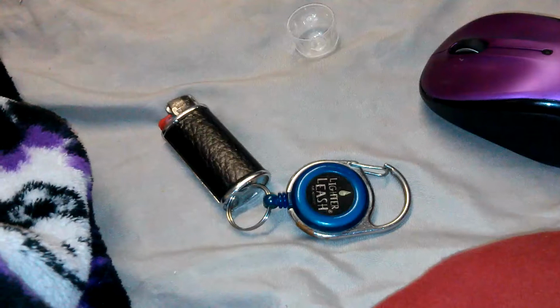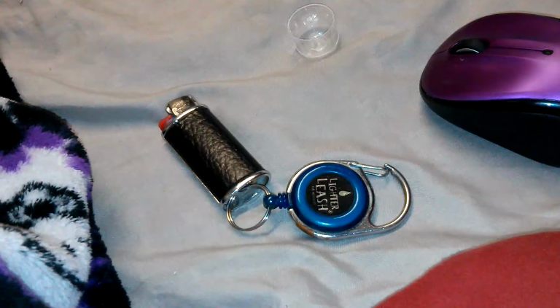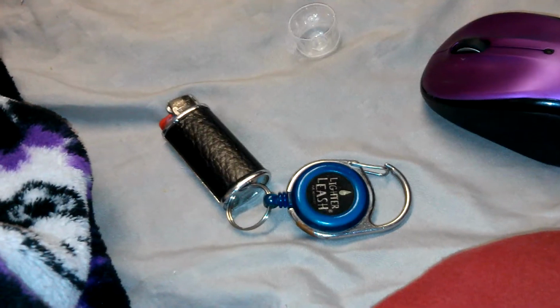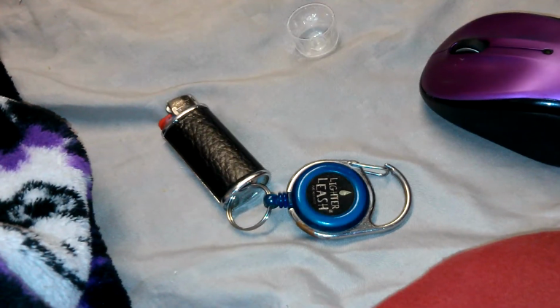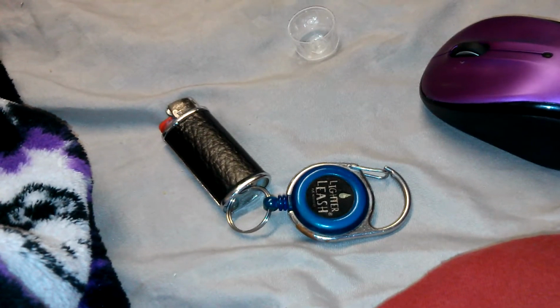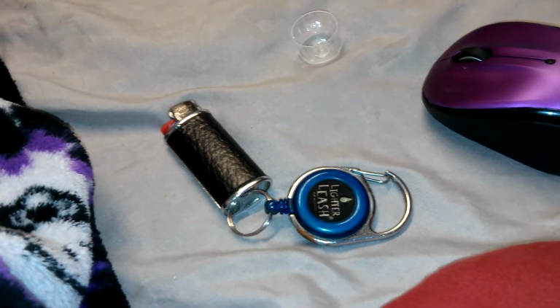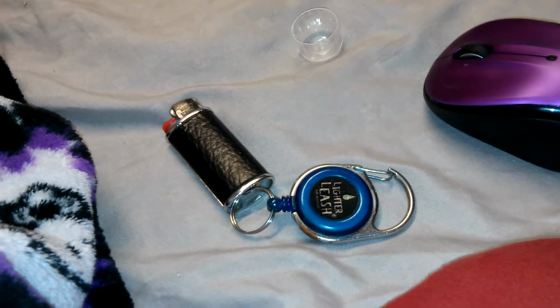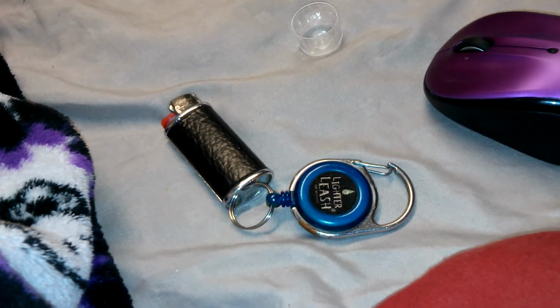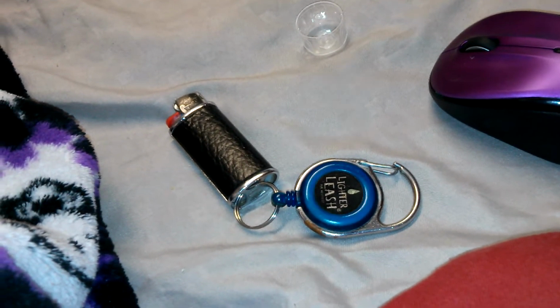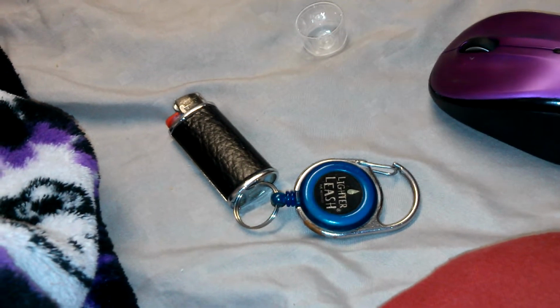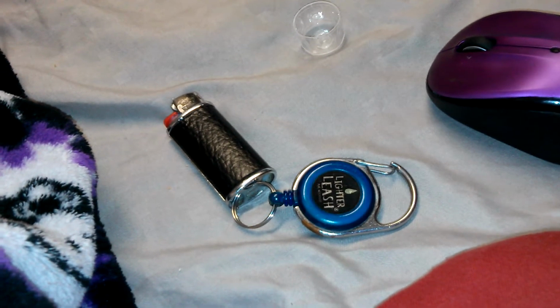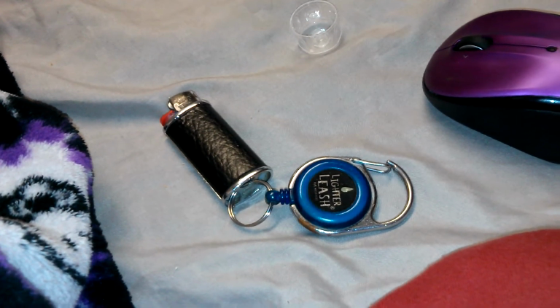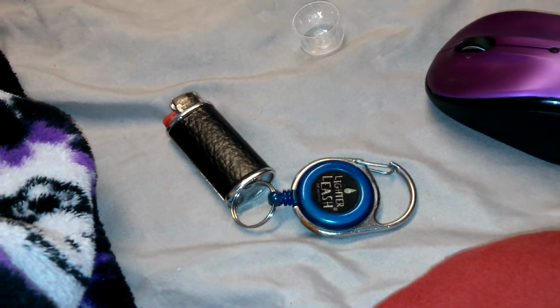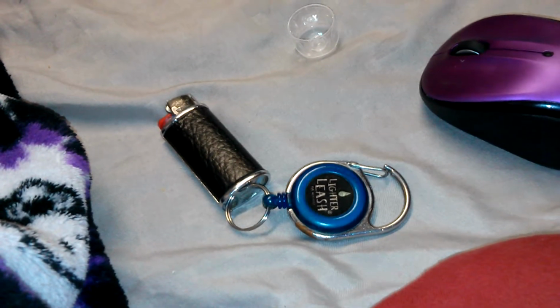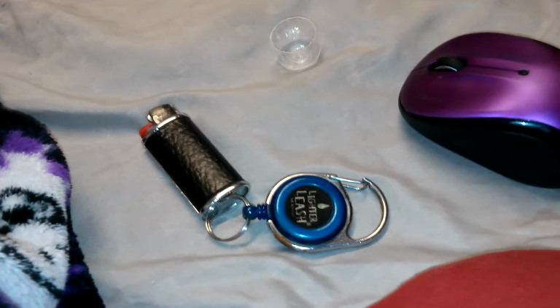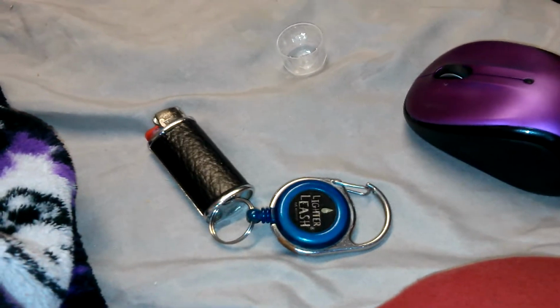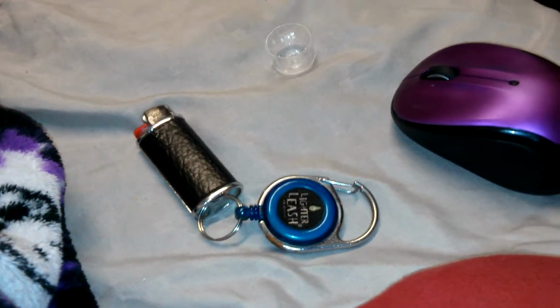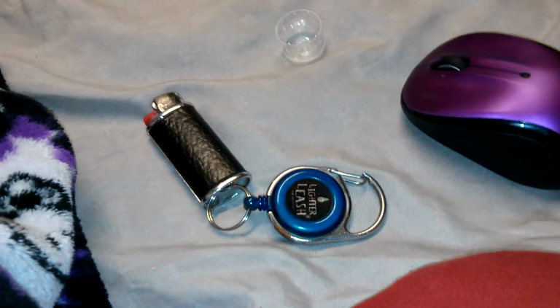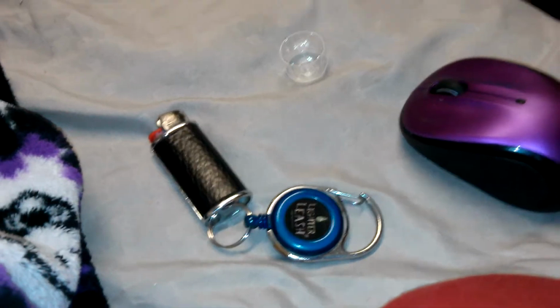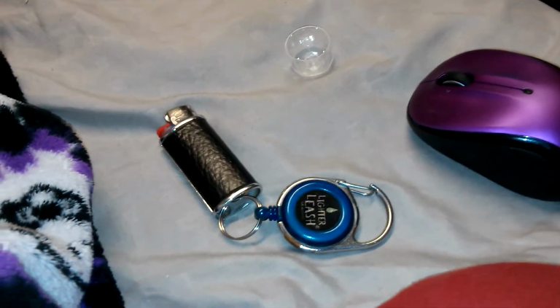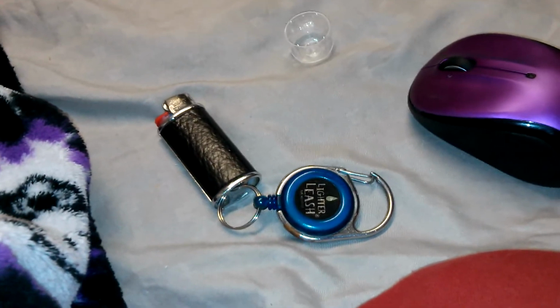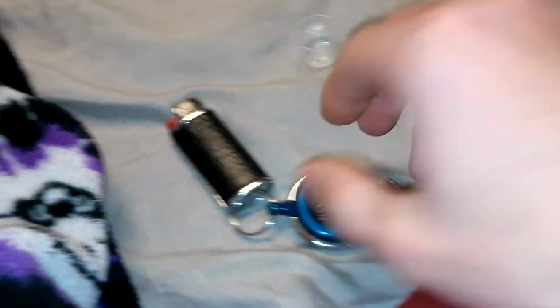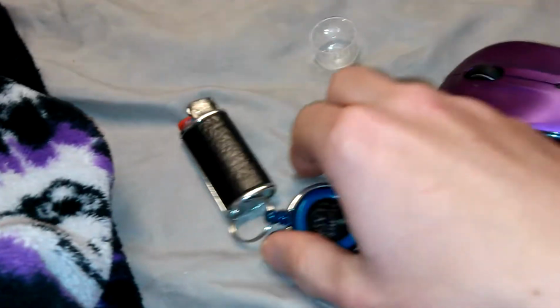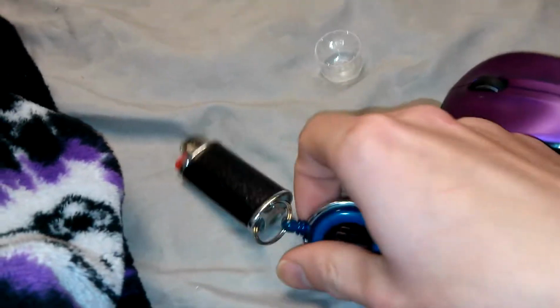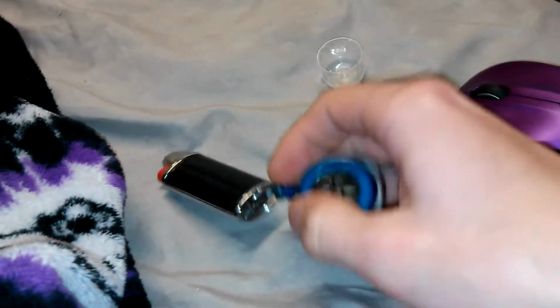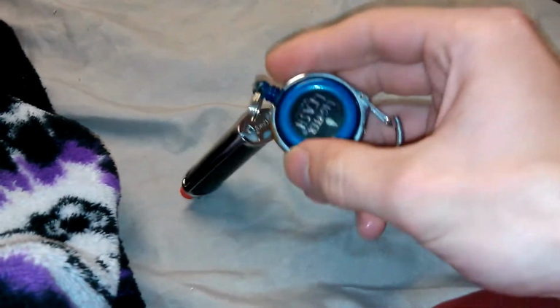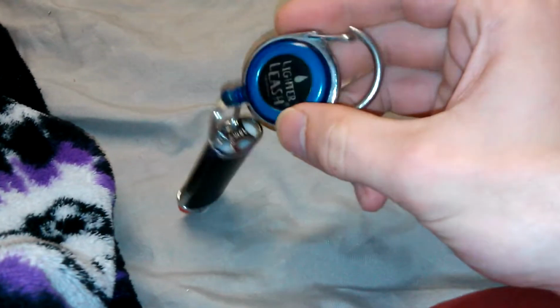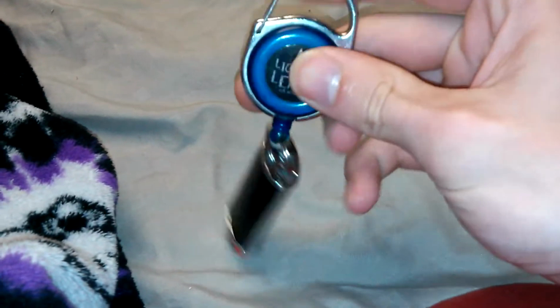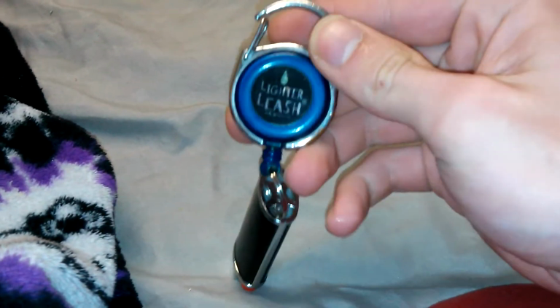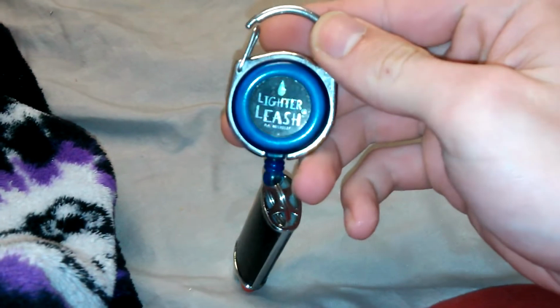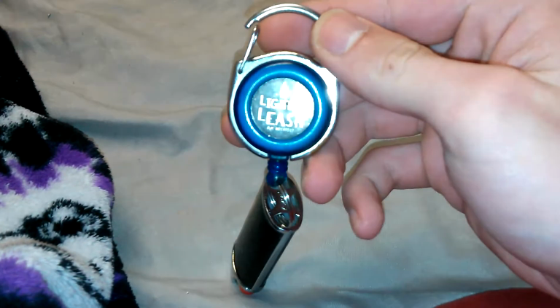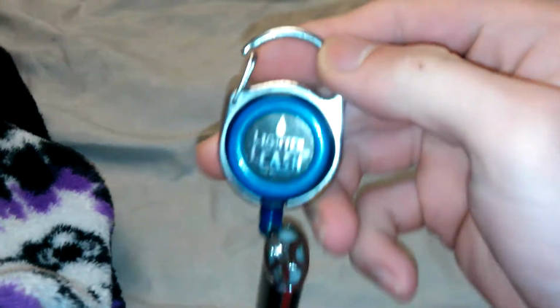Hi YouTube, DemonSparks here, and I want to make a quick video for you guys and show you something really cool — it's this thing called Lighter Leash.